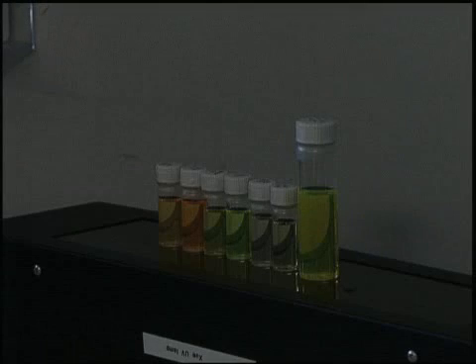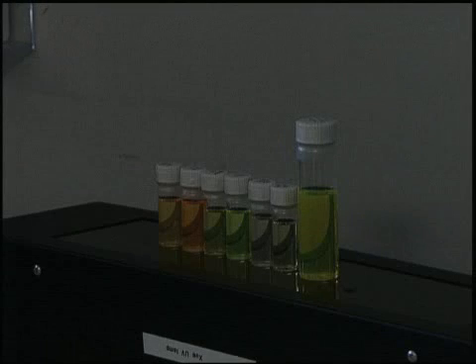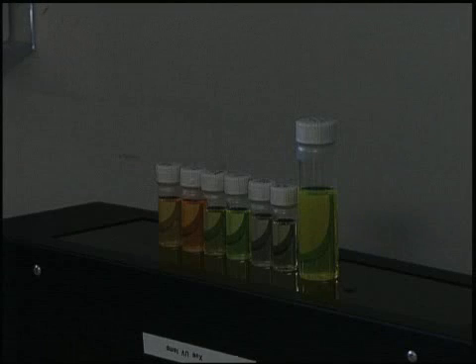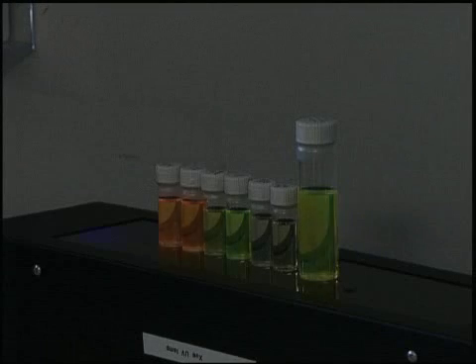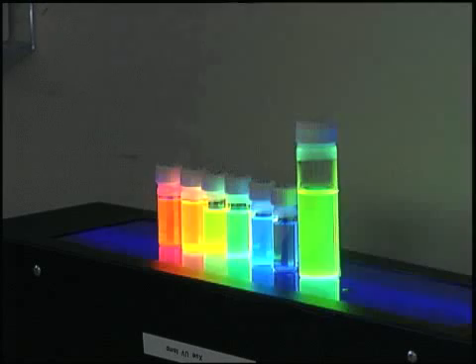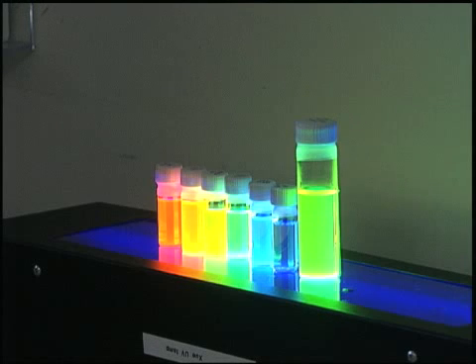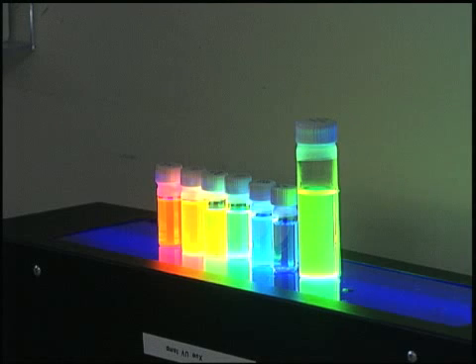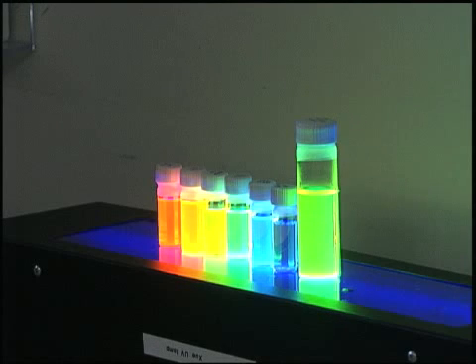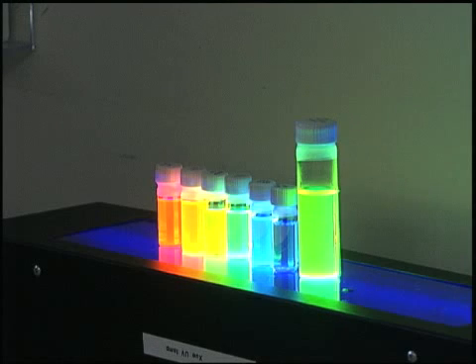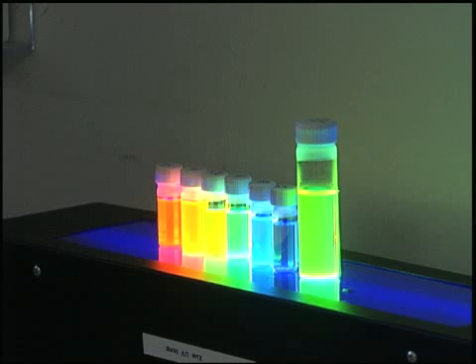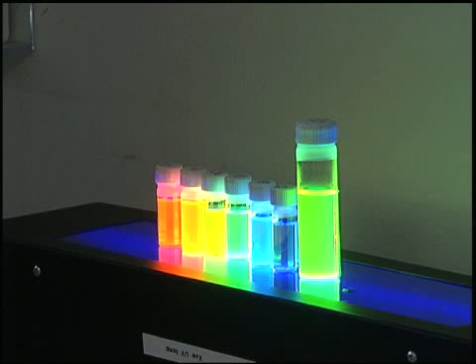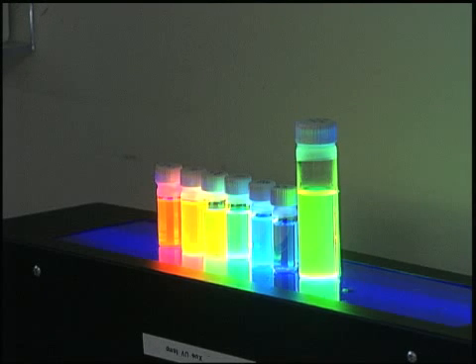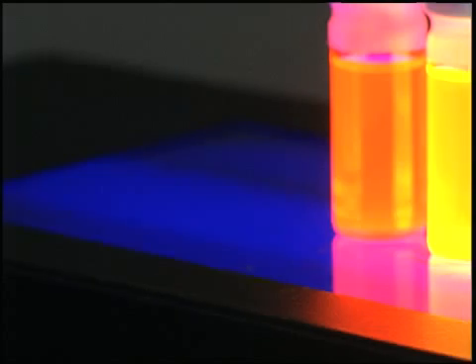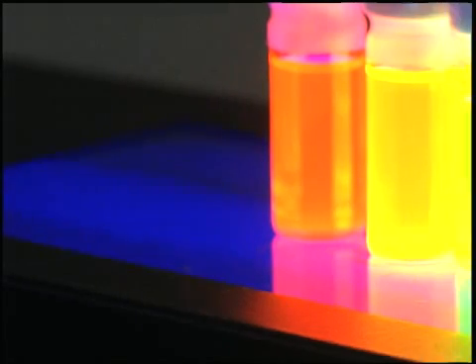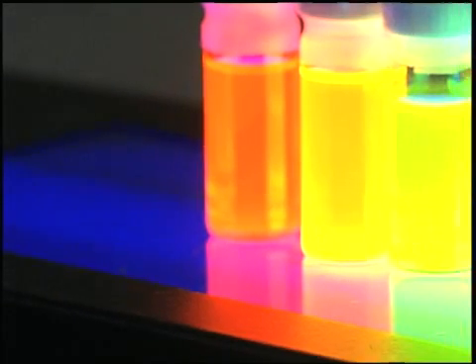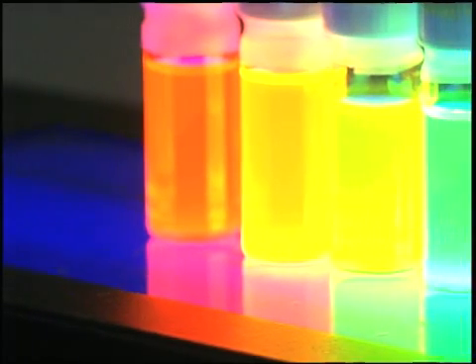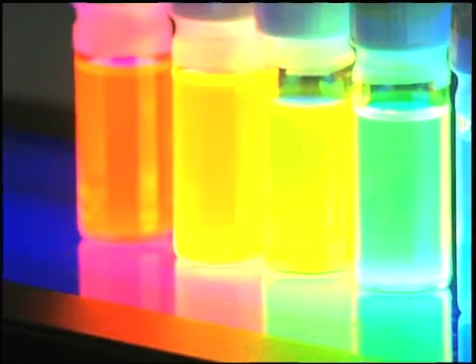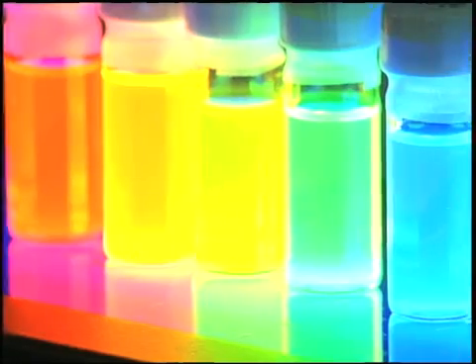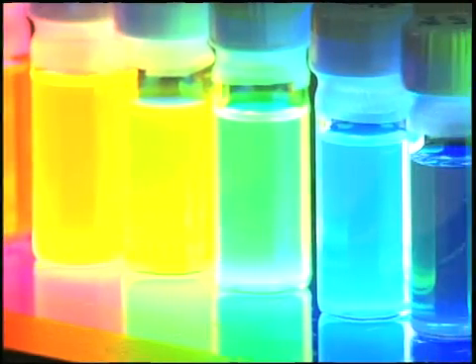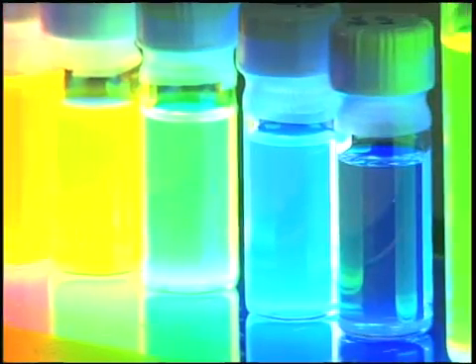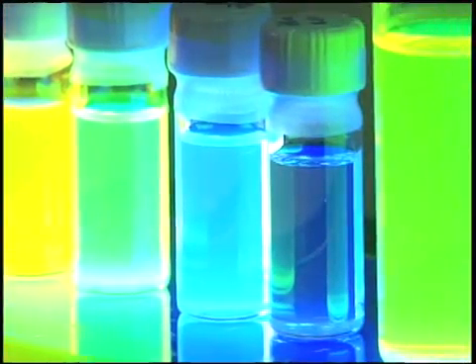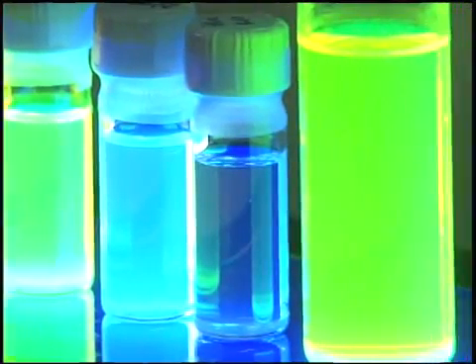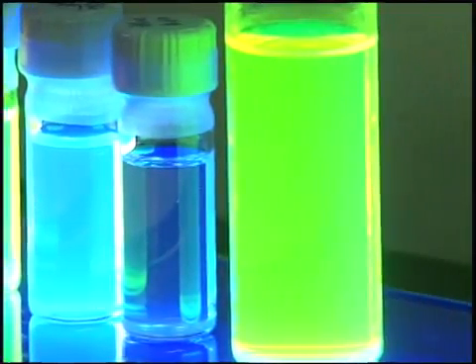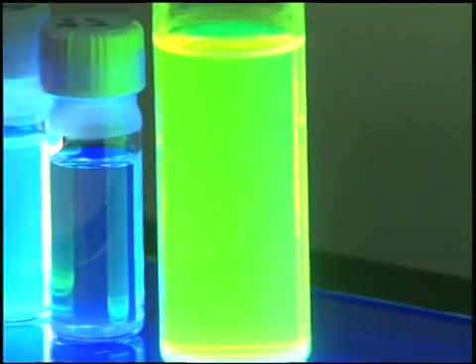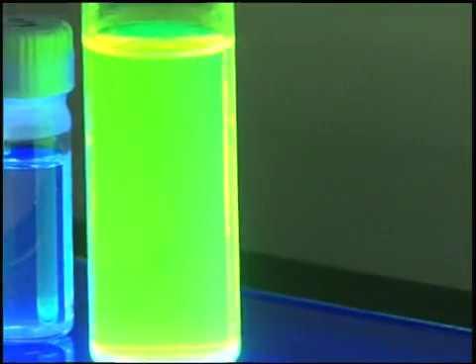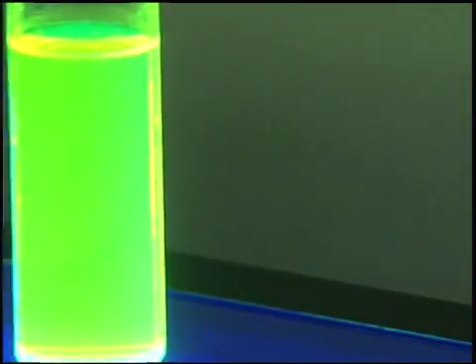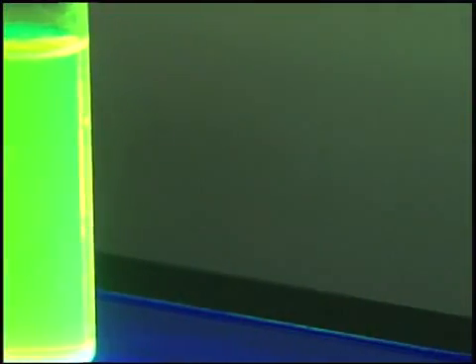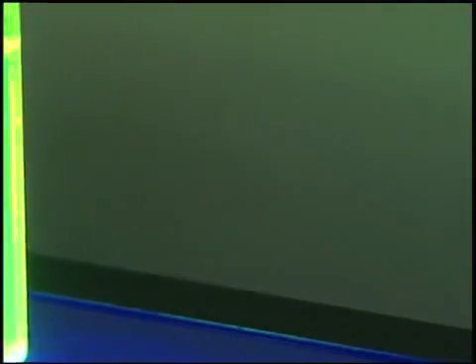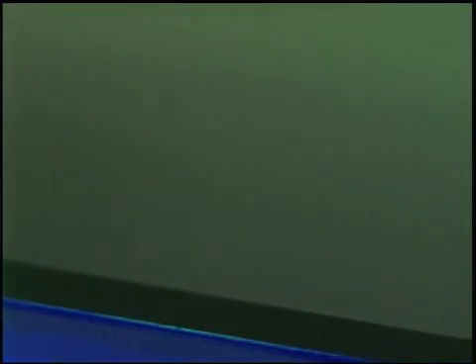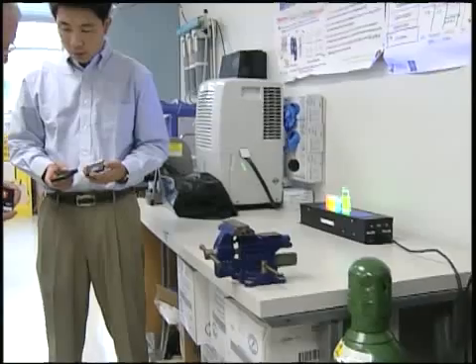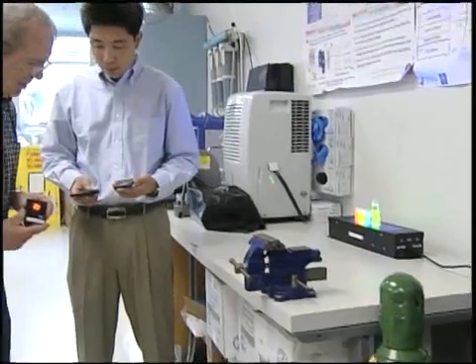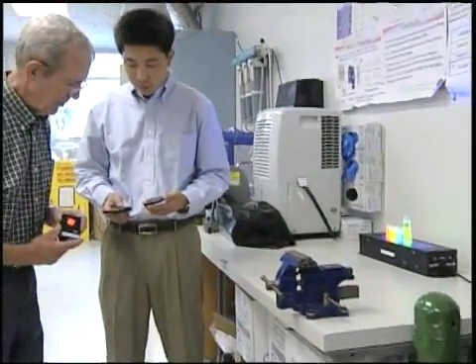University of Florida researchers are flipping the switch on a bright idea that might outshine both incandescent bulbs and fluorescent light bulbs. A team of engineers is developing a new type of light from light-emitting diode, or LED, technology.